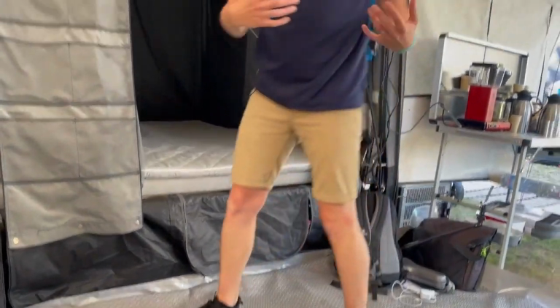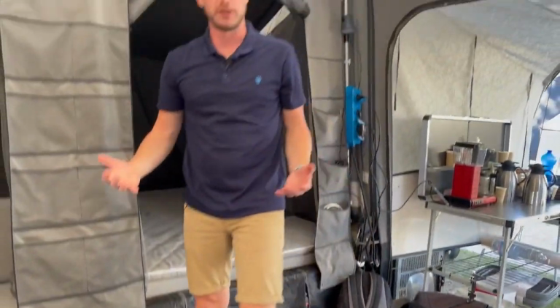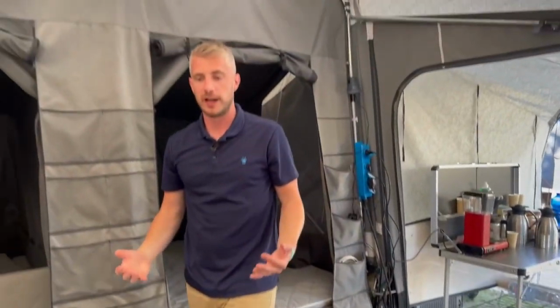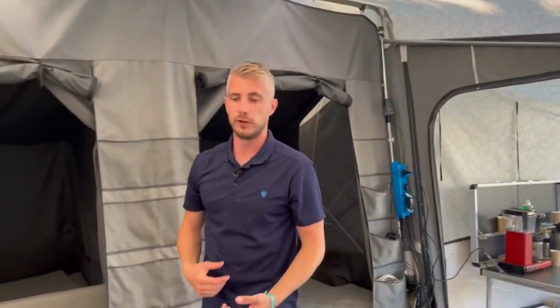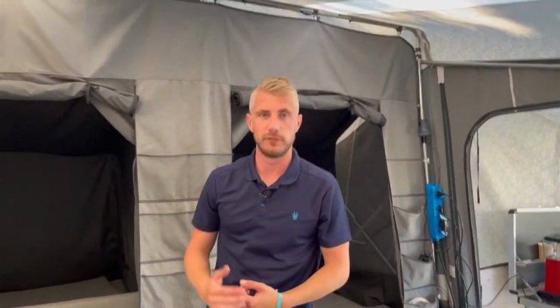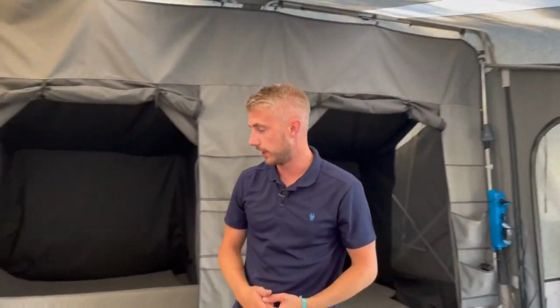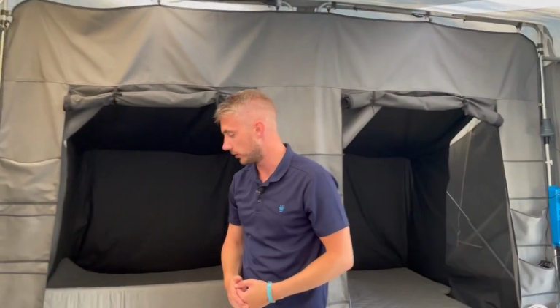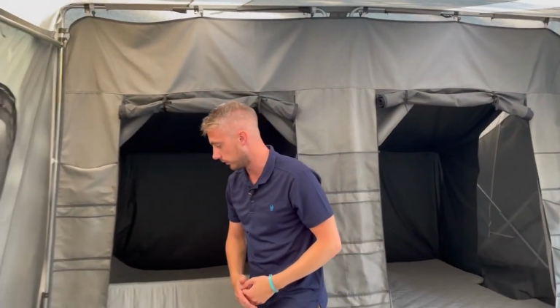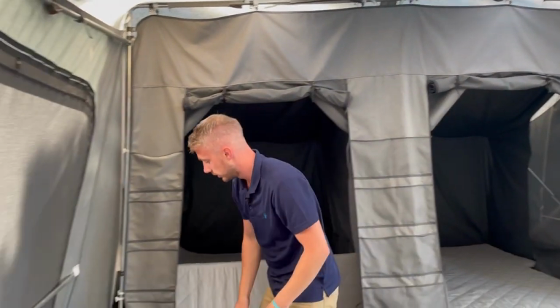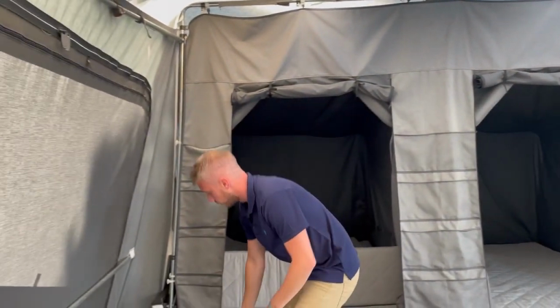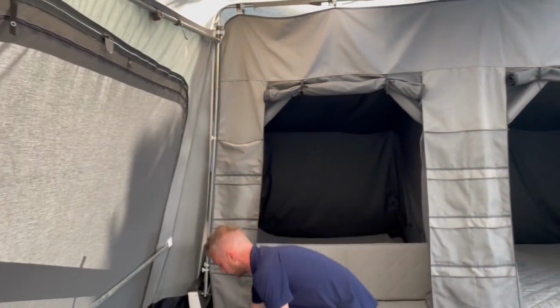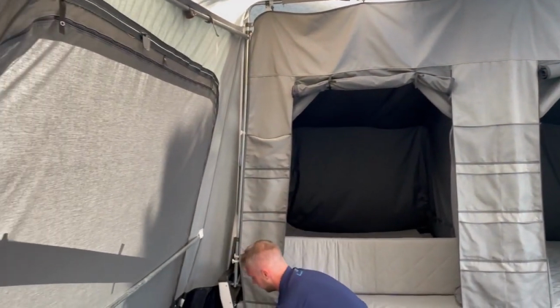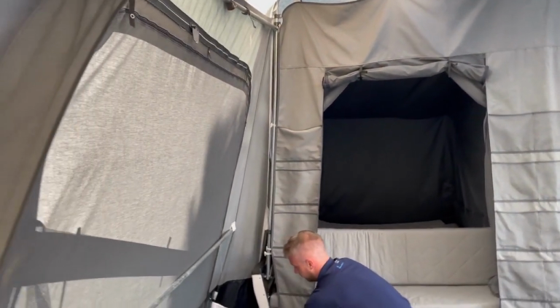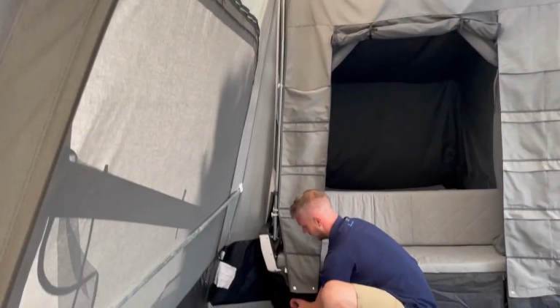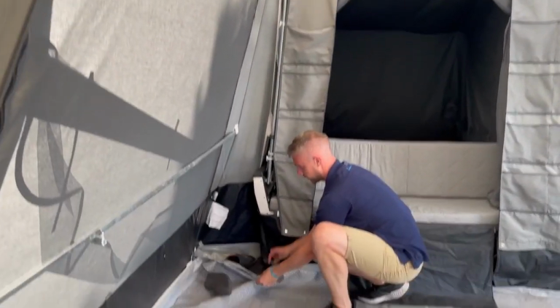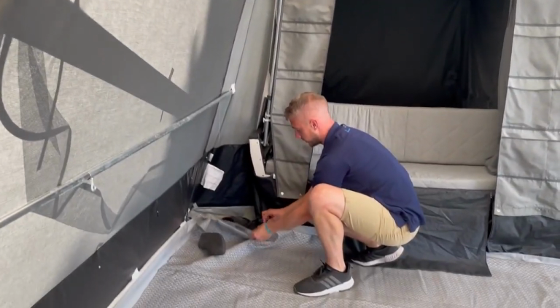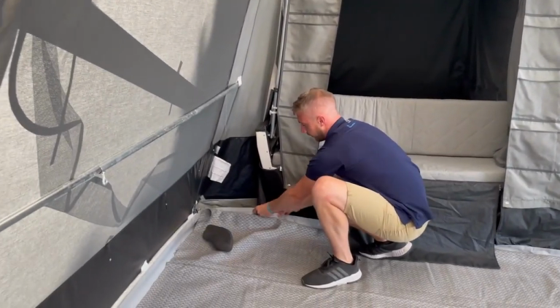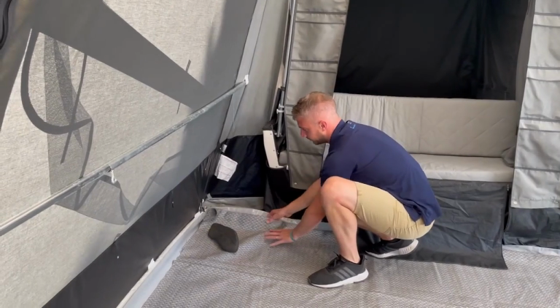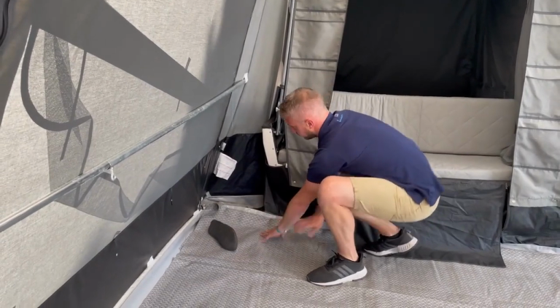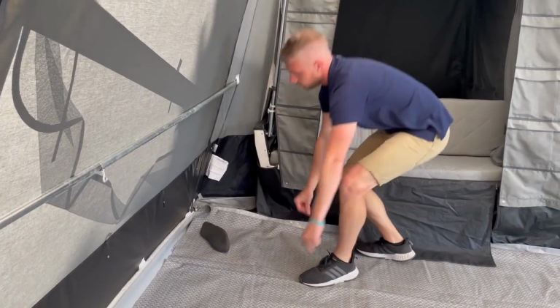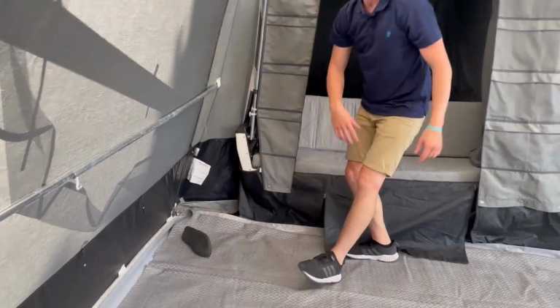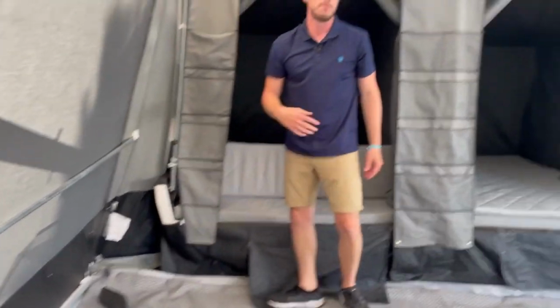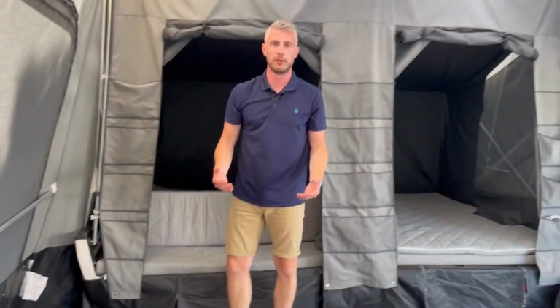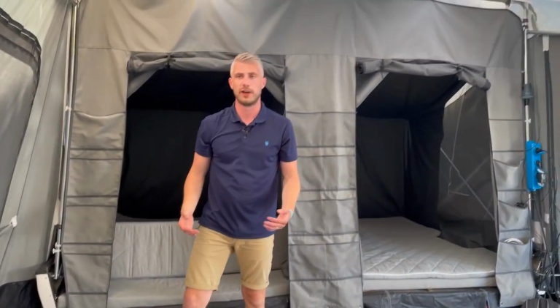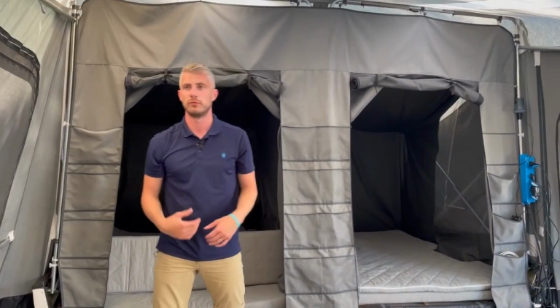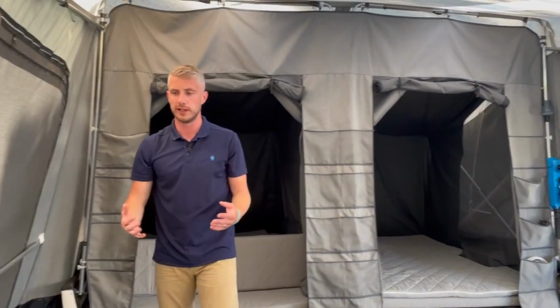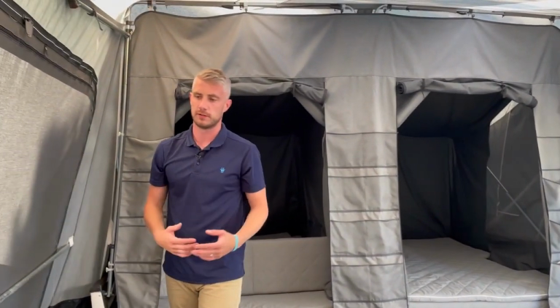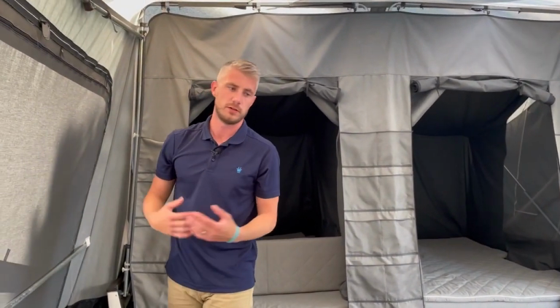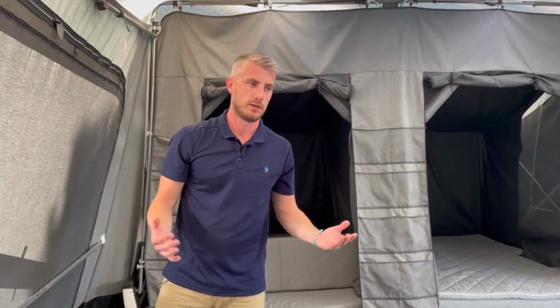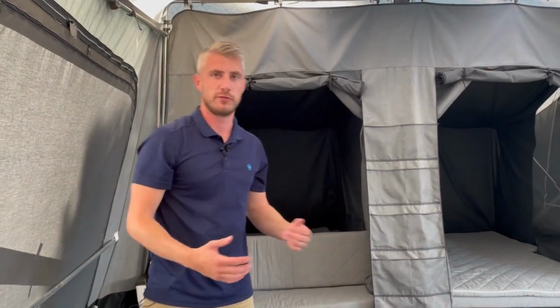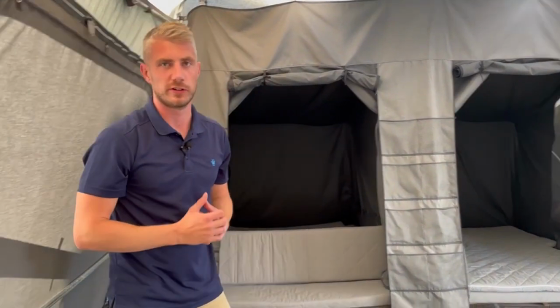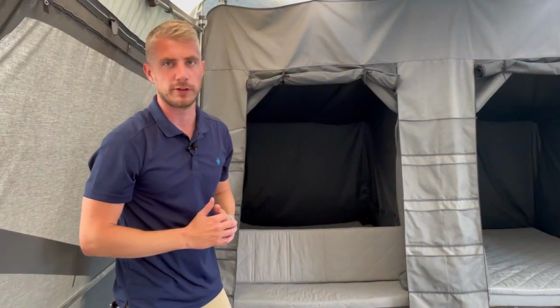Different carpets are available. We do a velcro PVC ground sheet which simply attaches onto the Camplet. There are many different options available for your needs and for your wishes on the campsite.